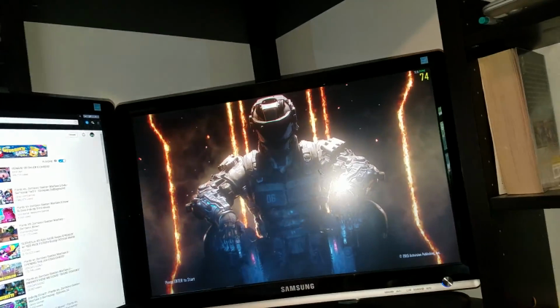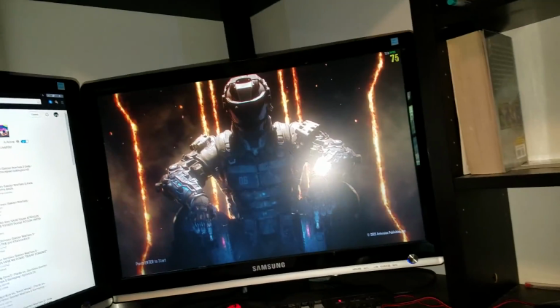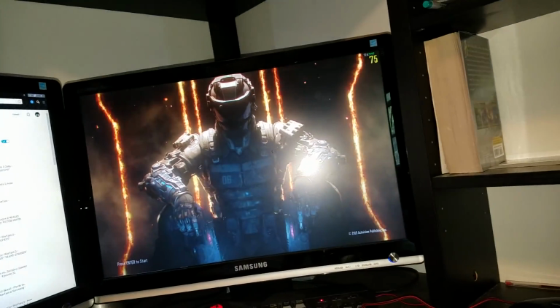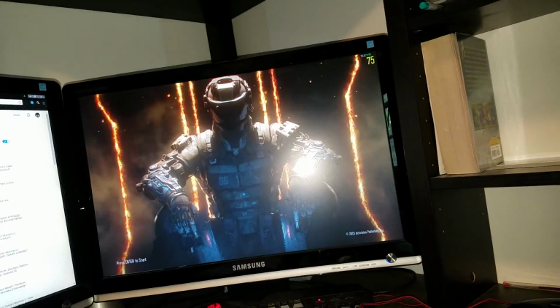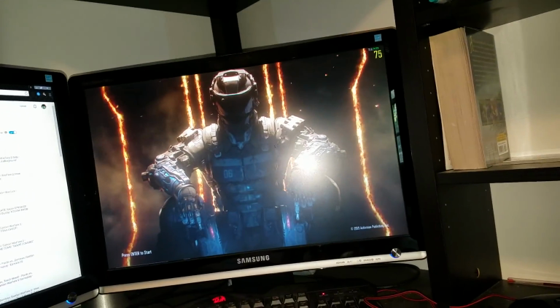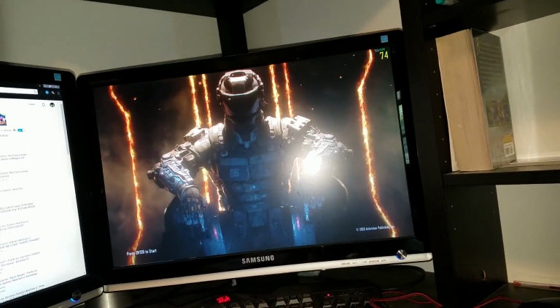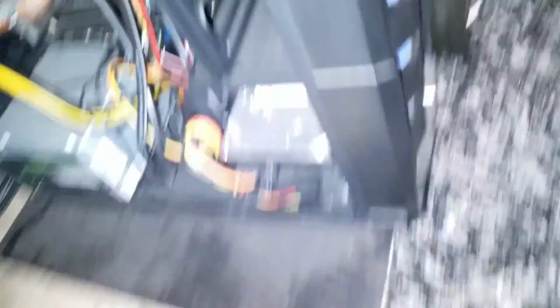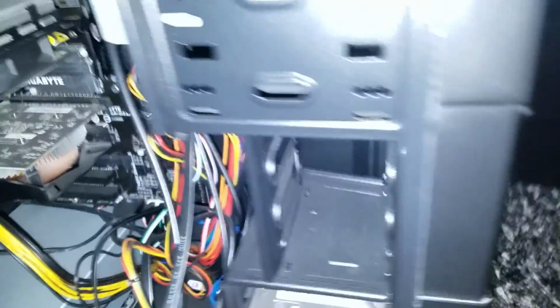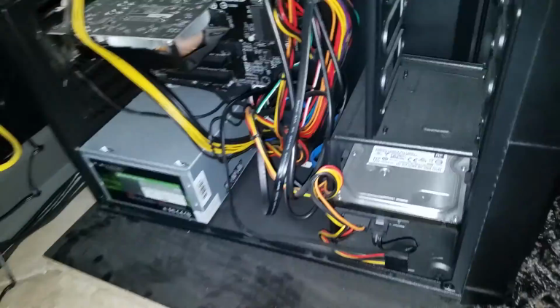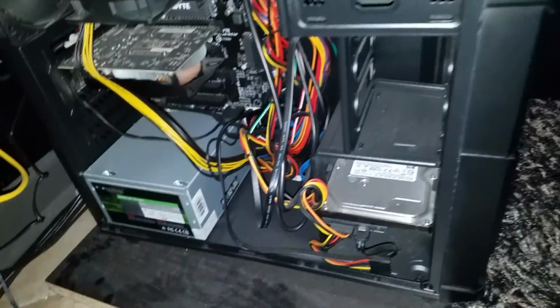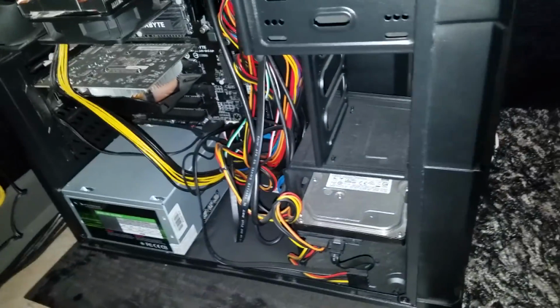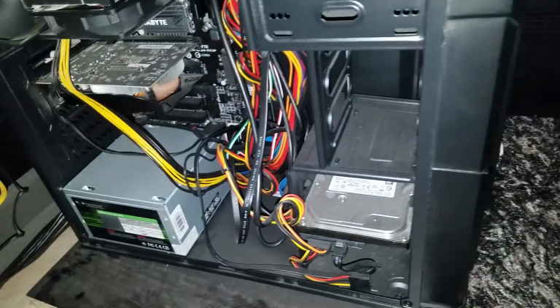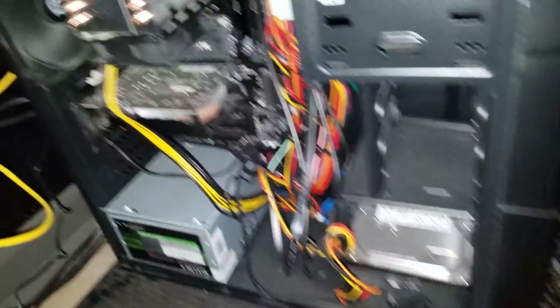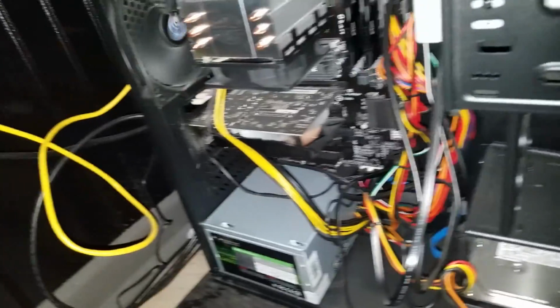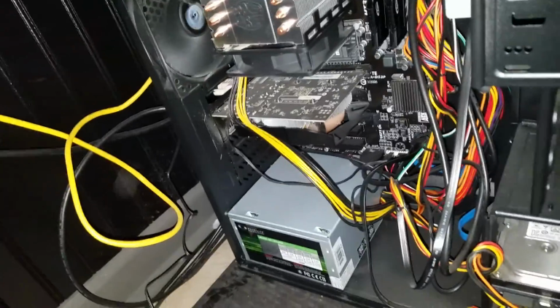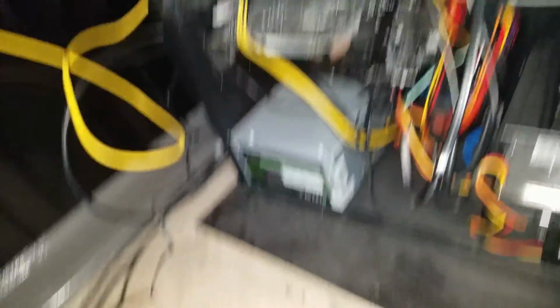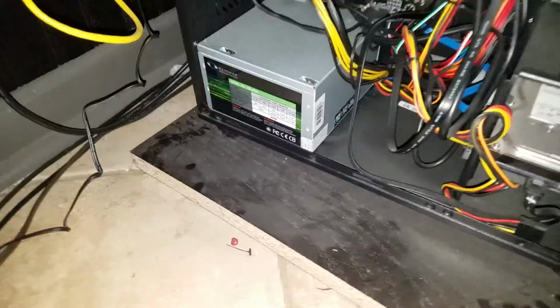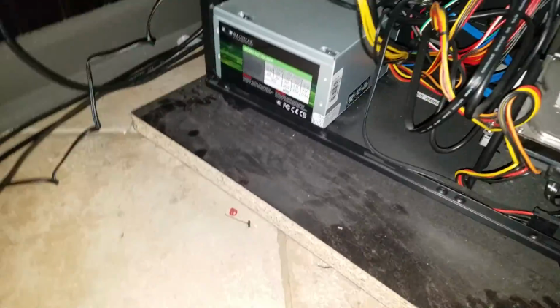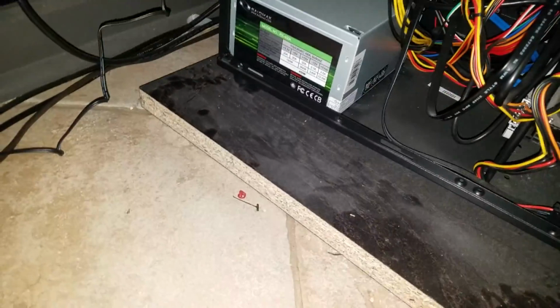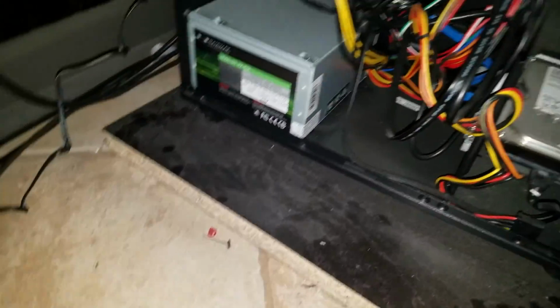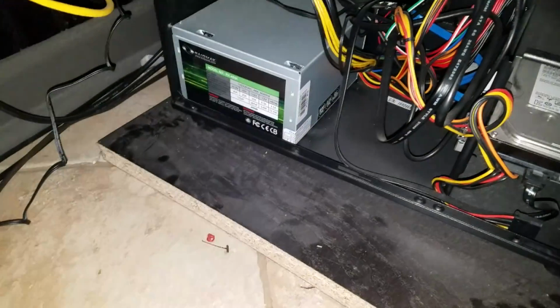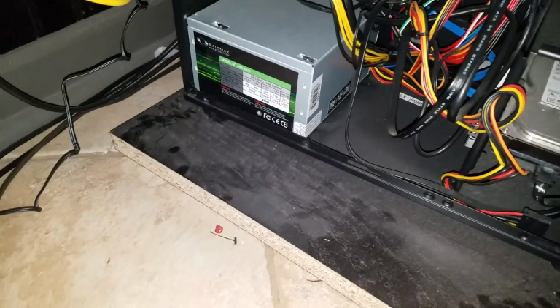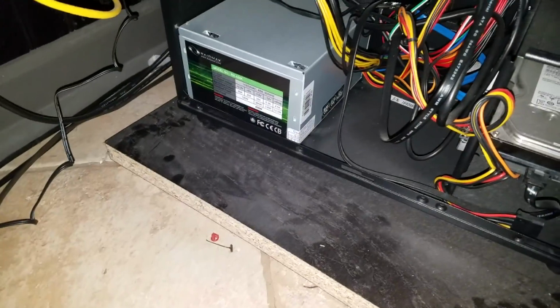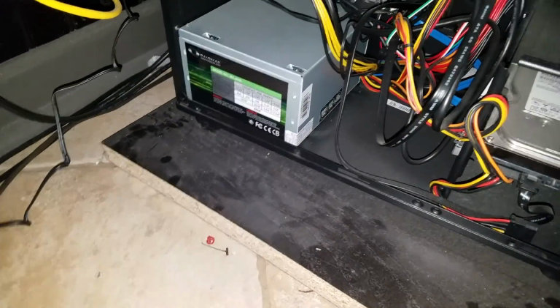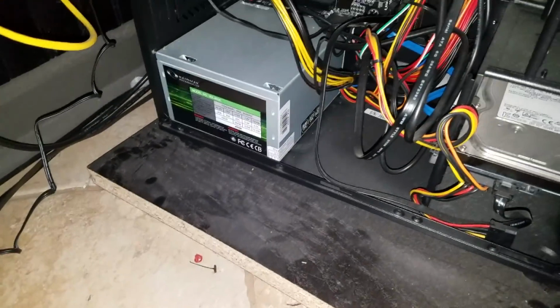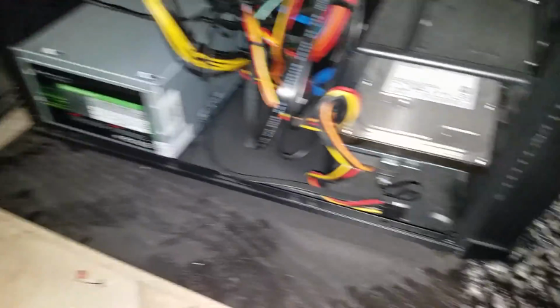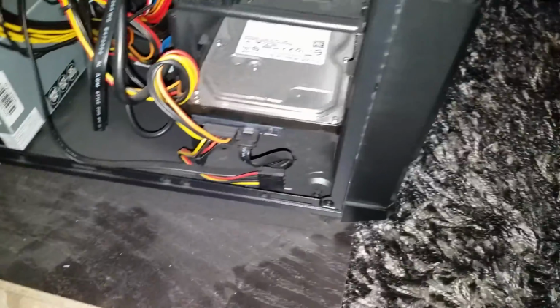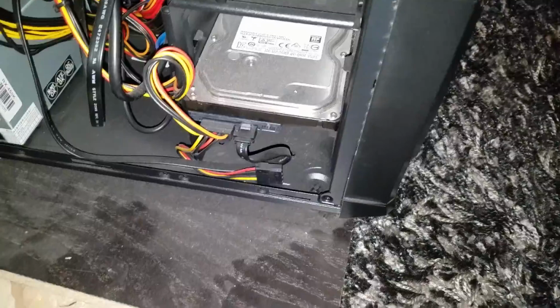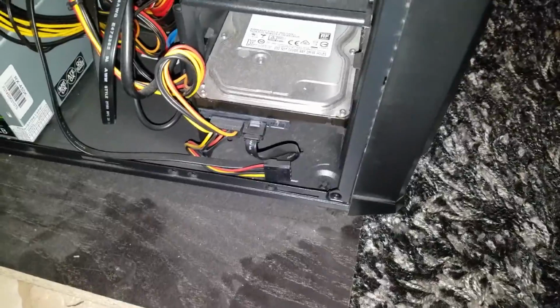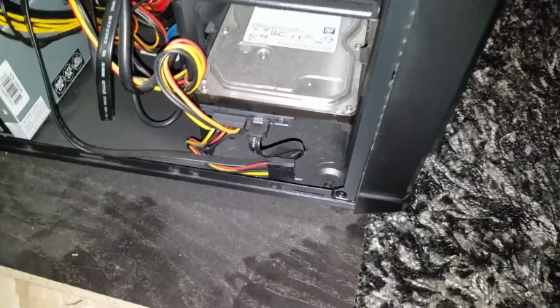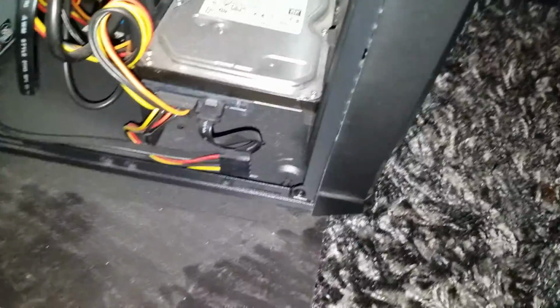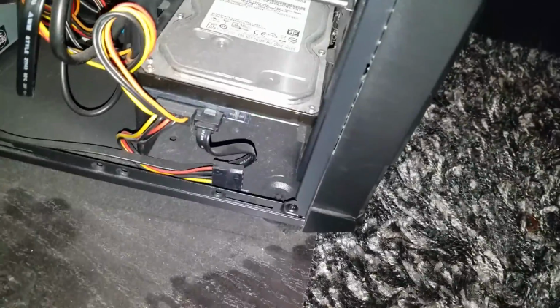Let me show you the inside of my desk. So this is inside my computer — it's really messy. There we have my 550 watt power supply. This is custom built. My terabyte hard drive.